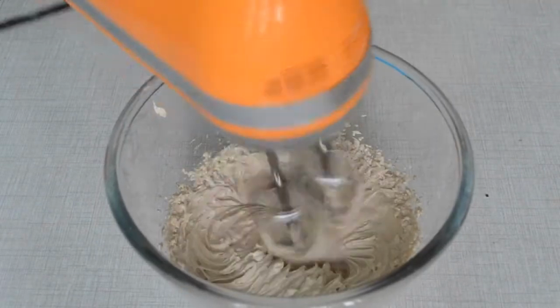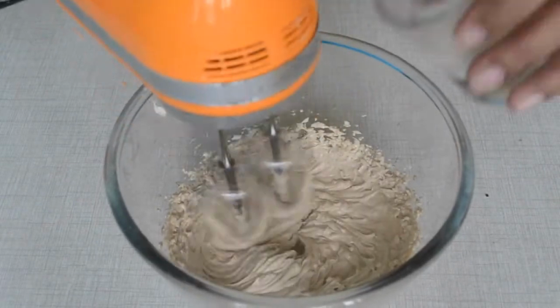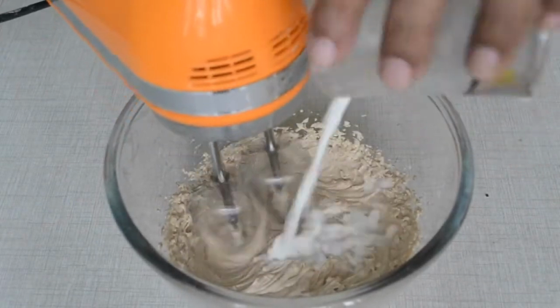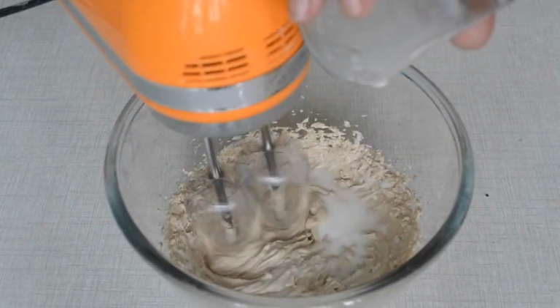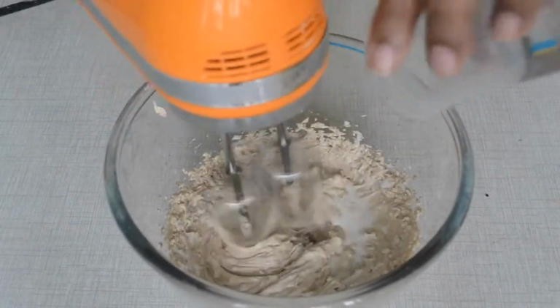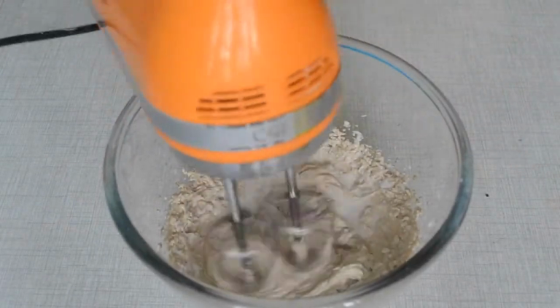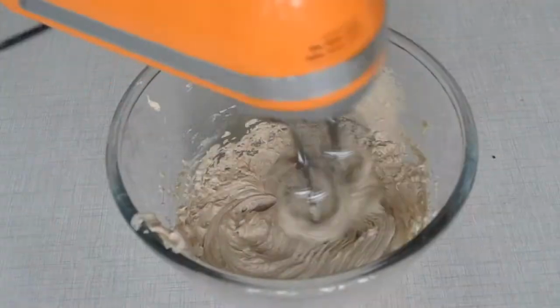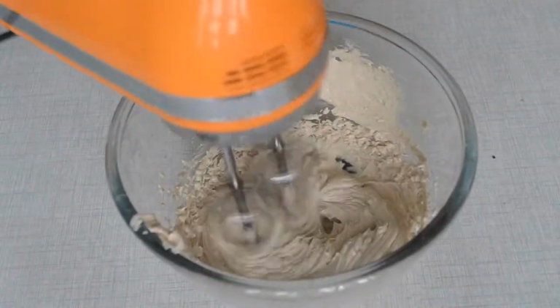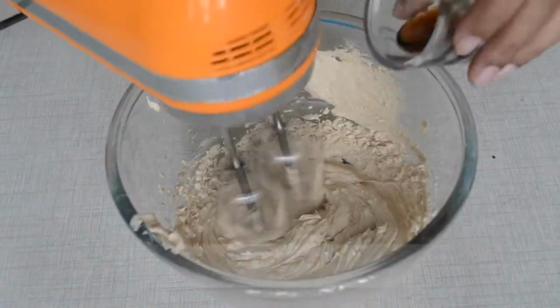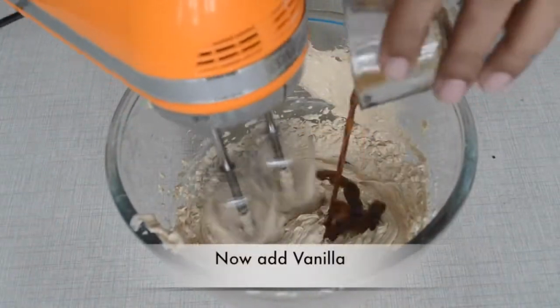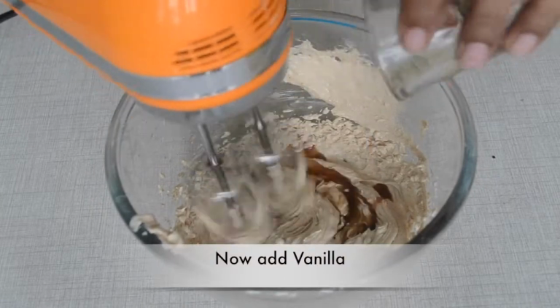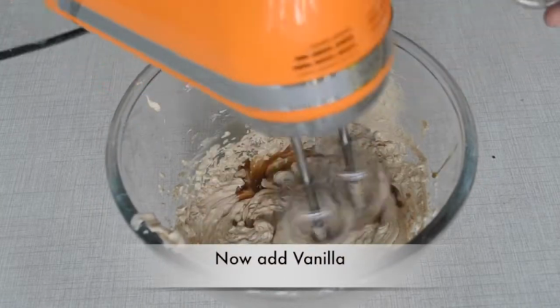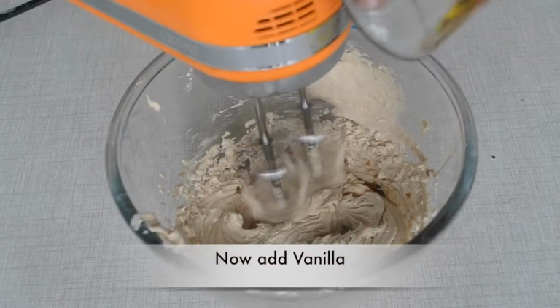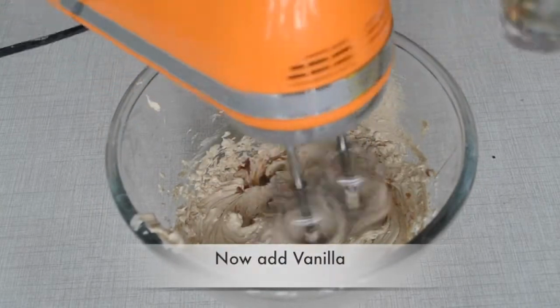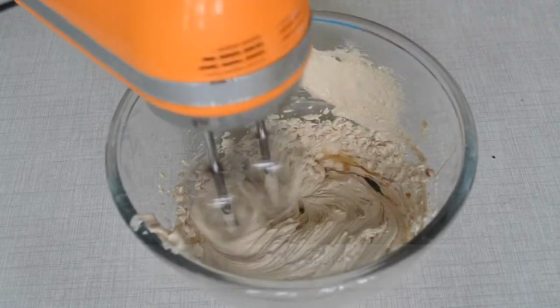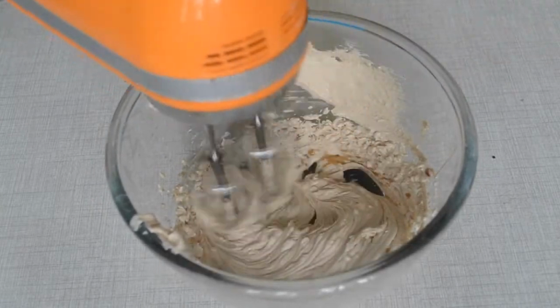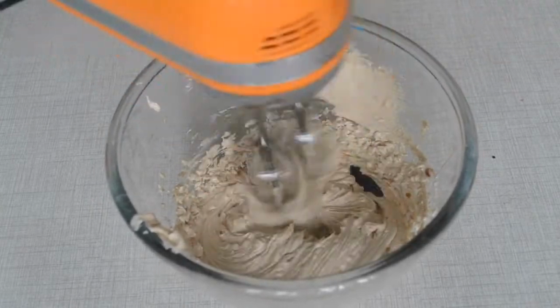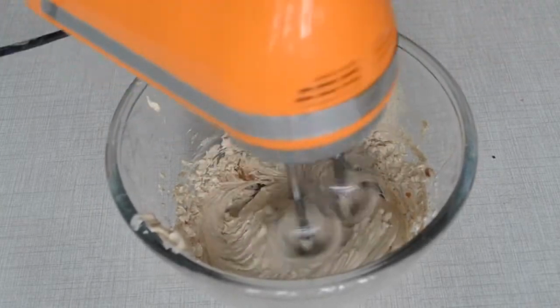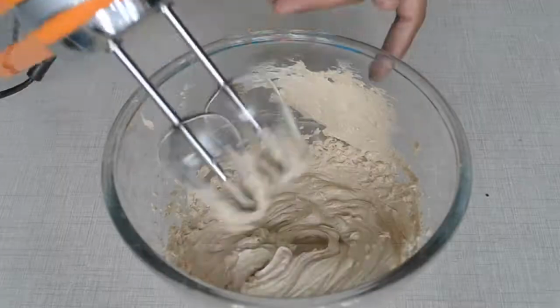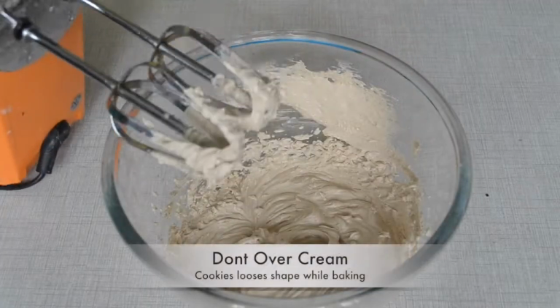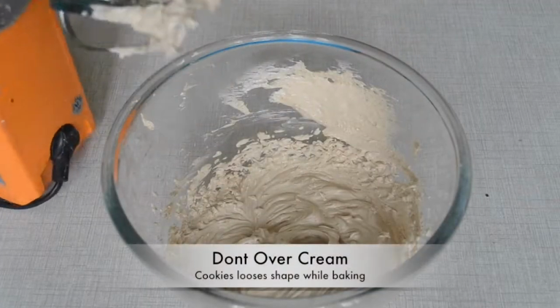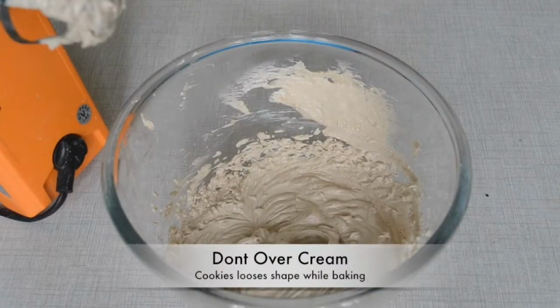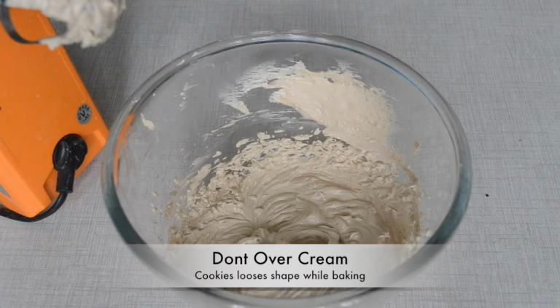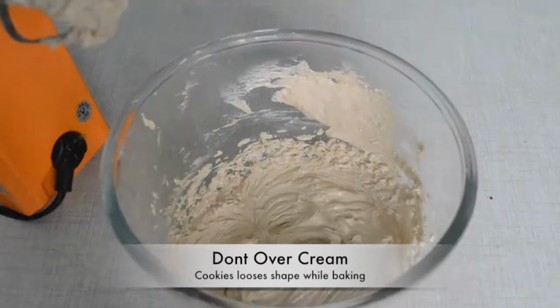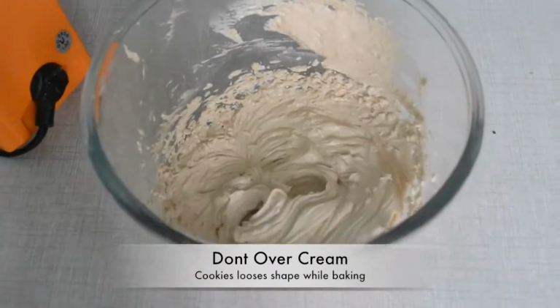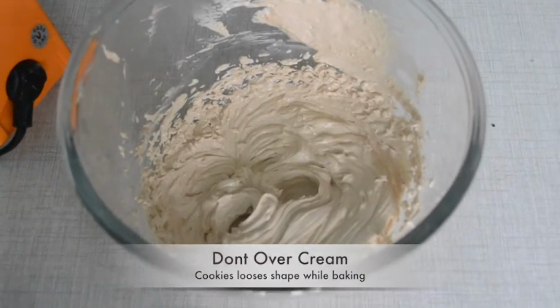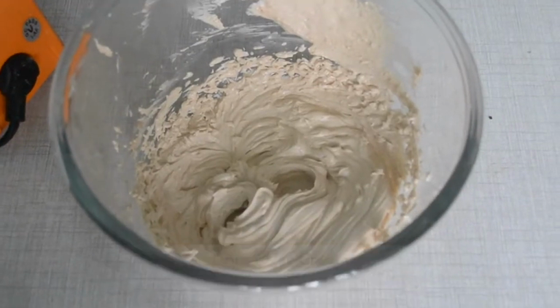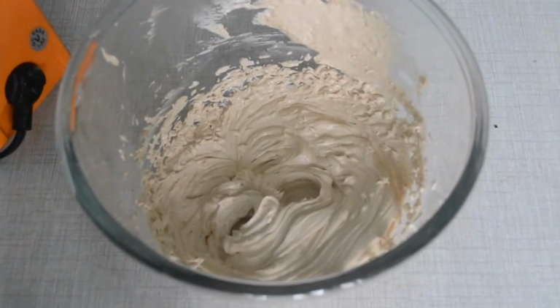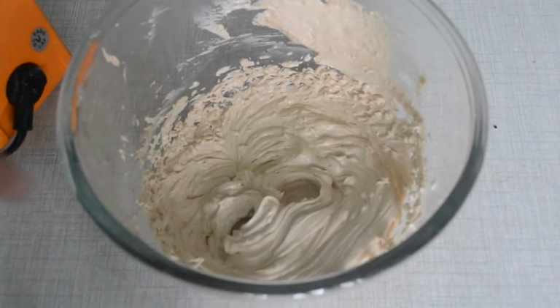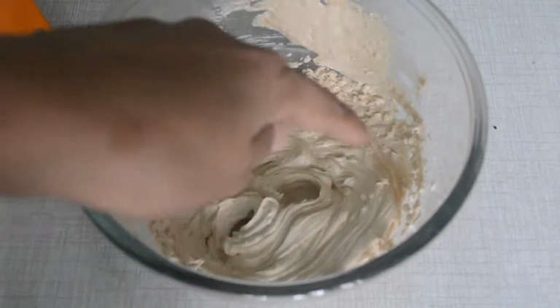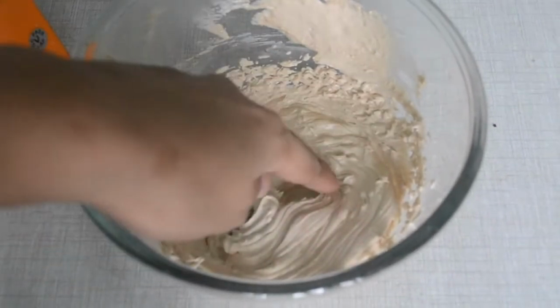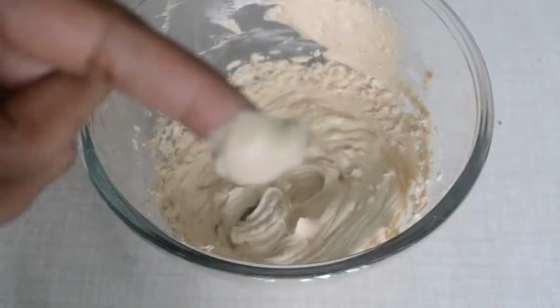First, we will add our vanilla essence, and this is our almost ready mixture — look at this.